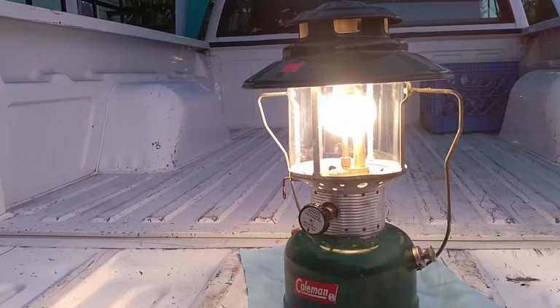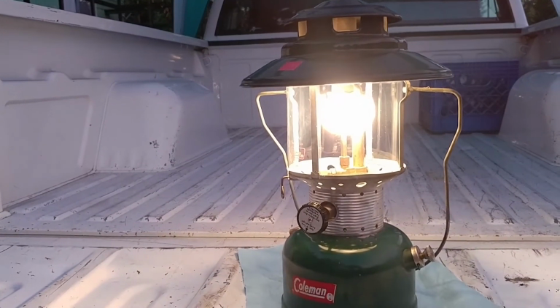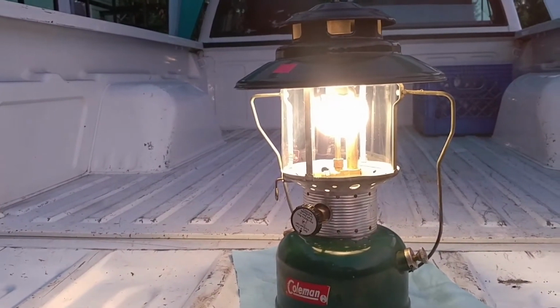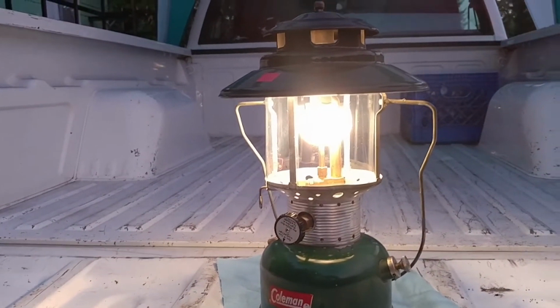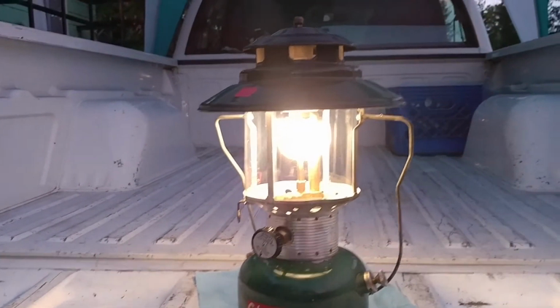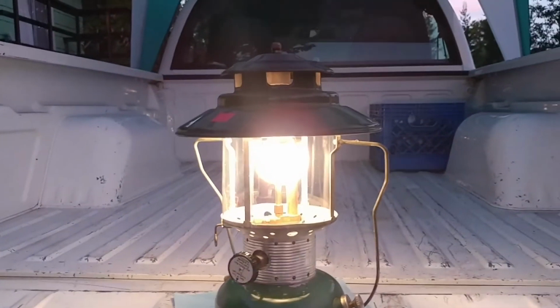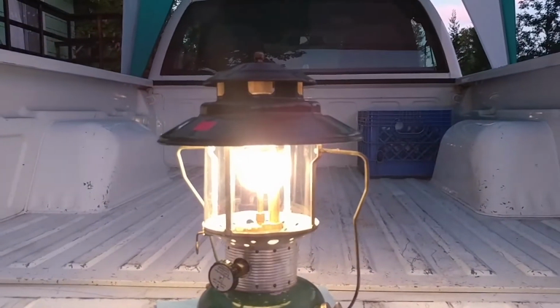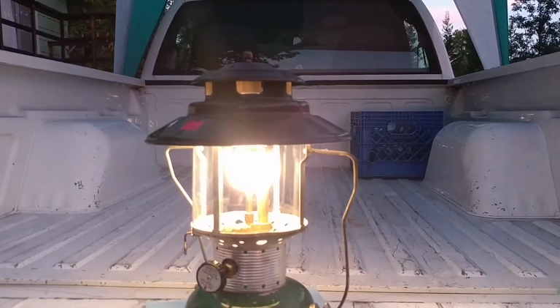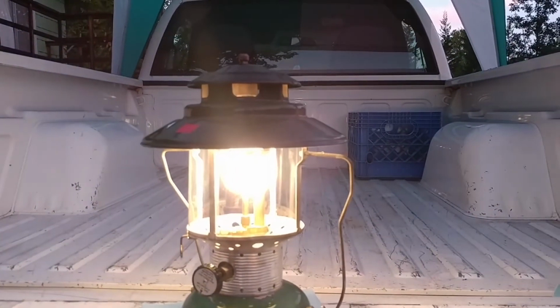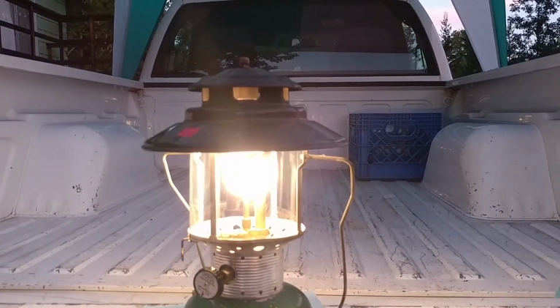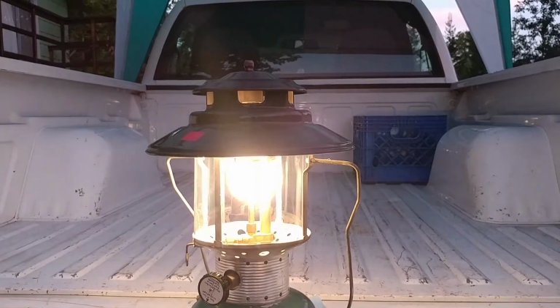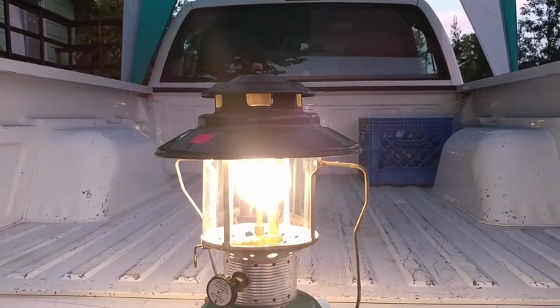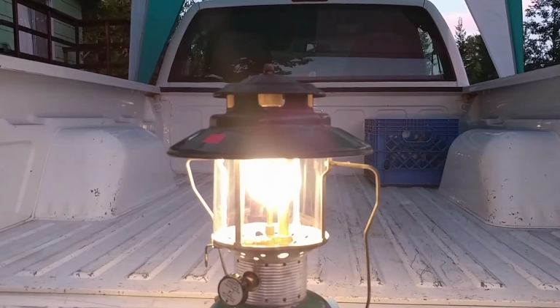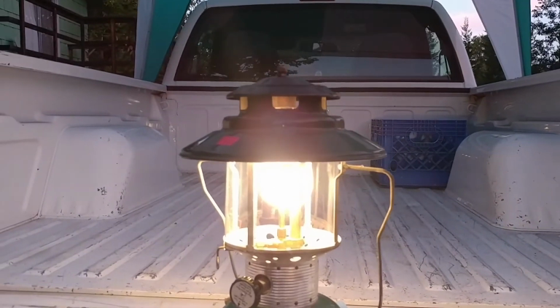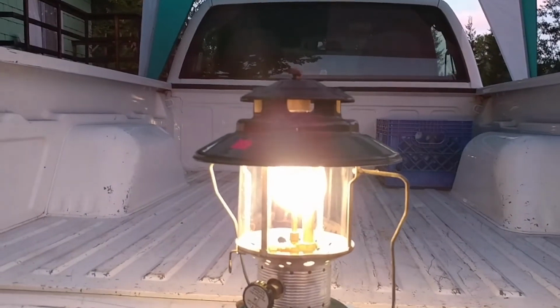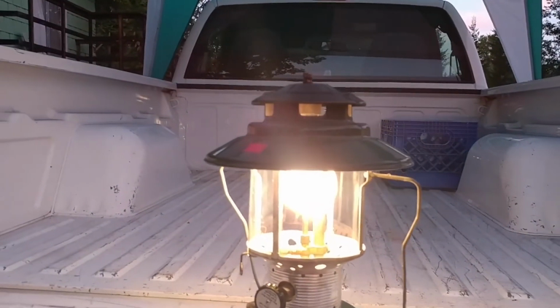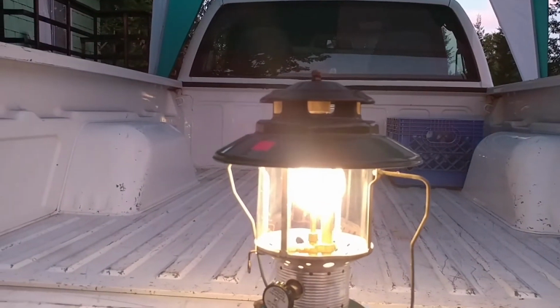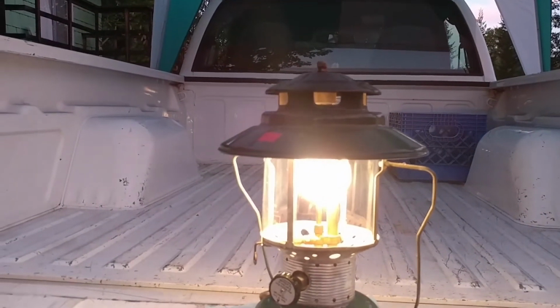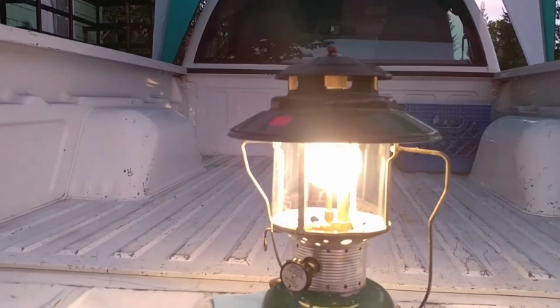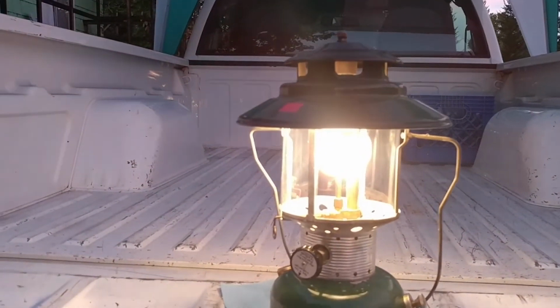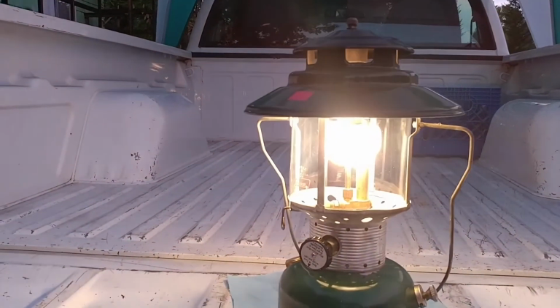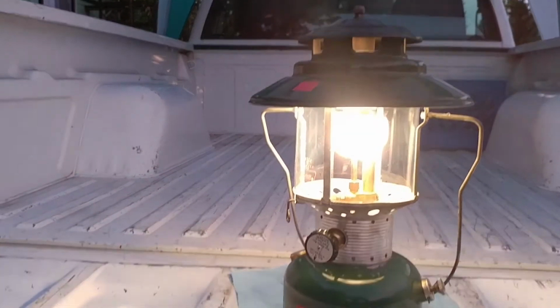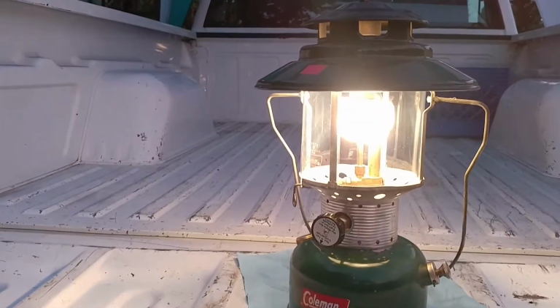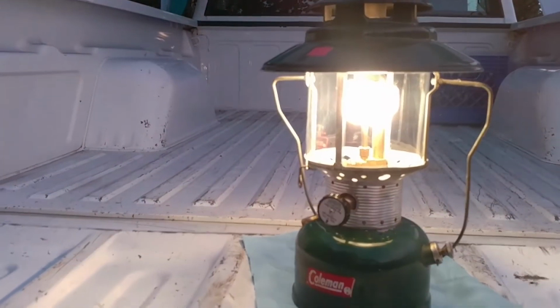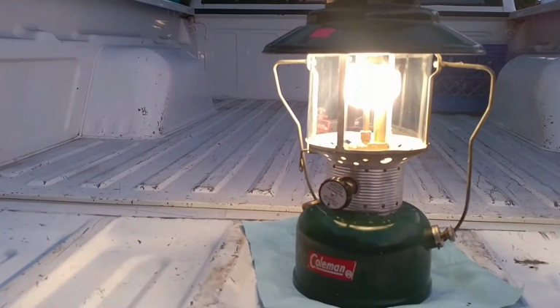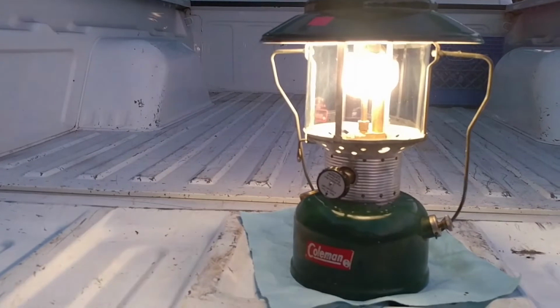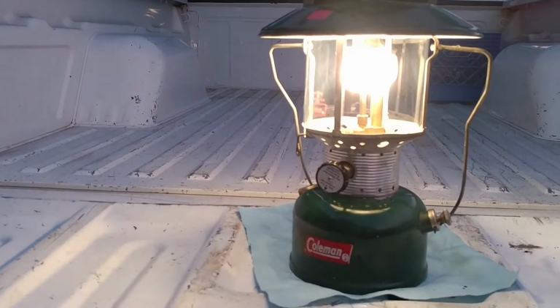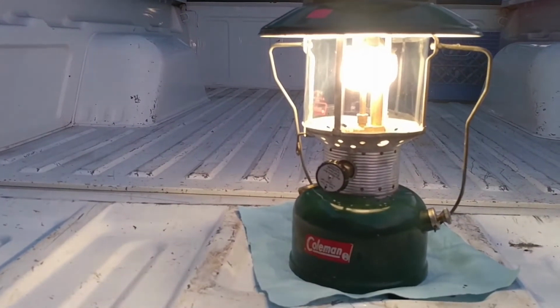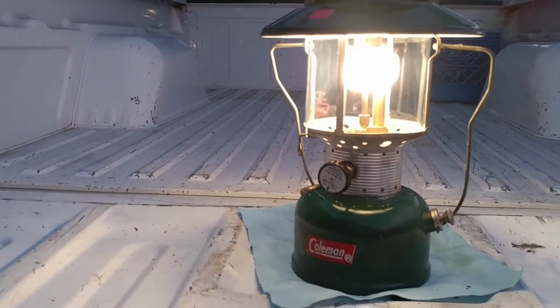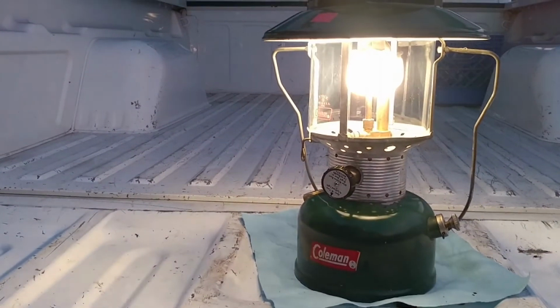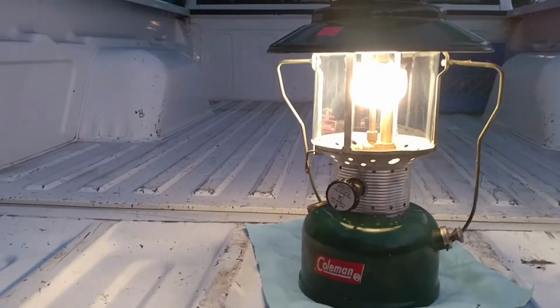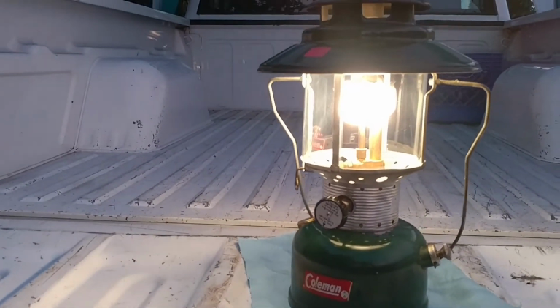1964 model with the large shade. Yeah, that's an oldie but a goodie.